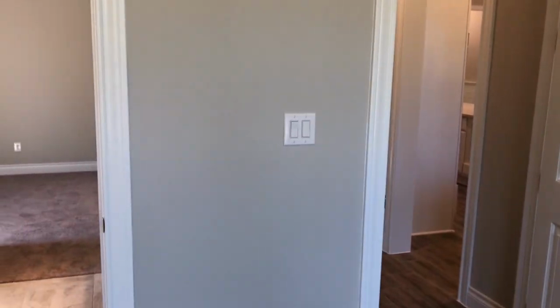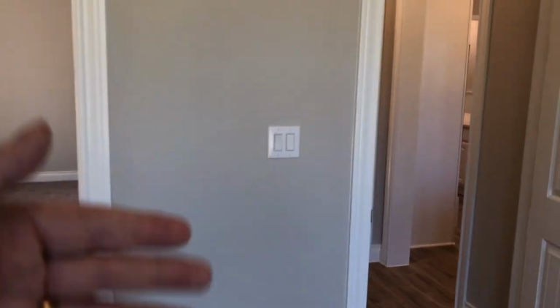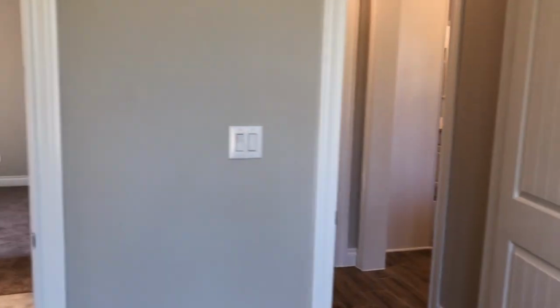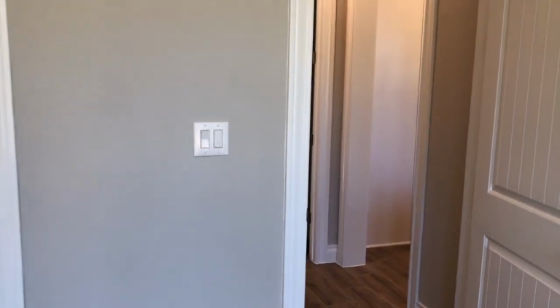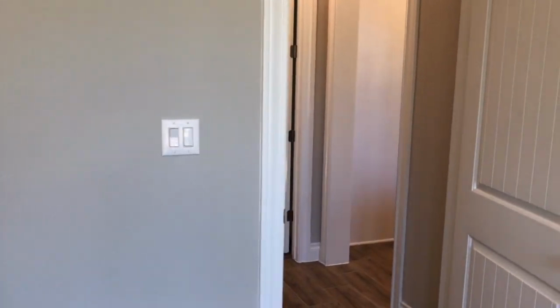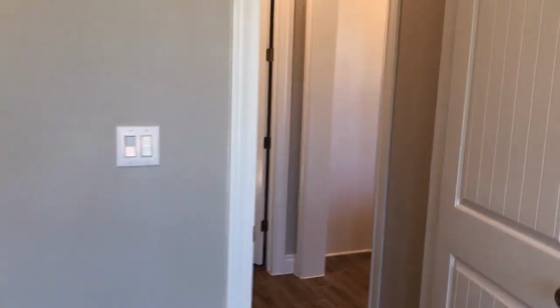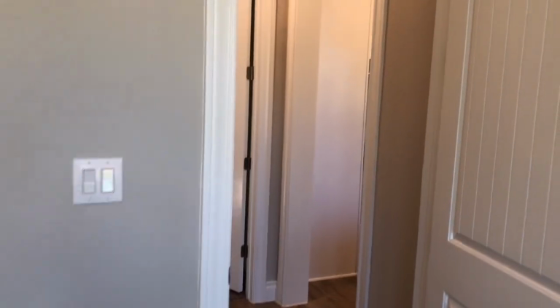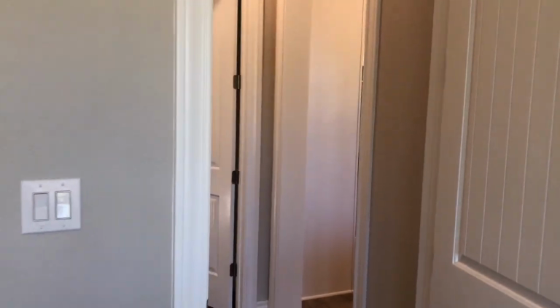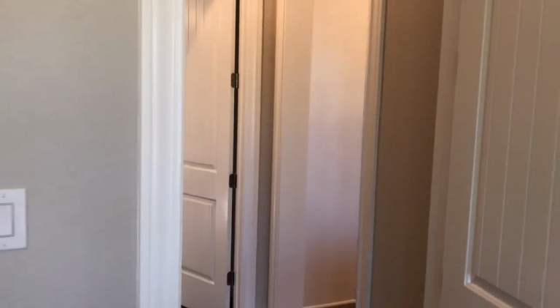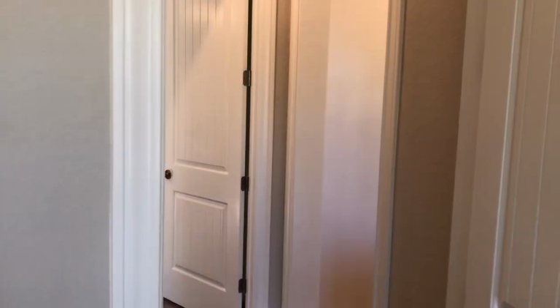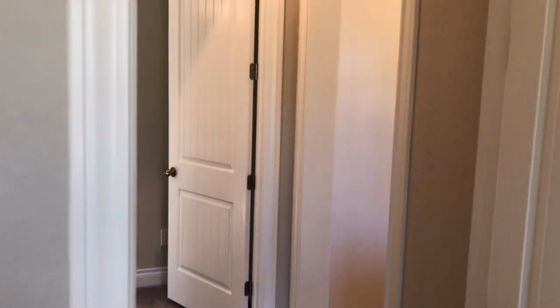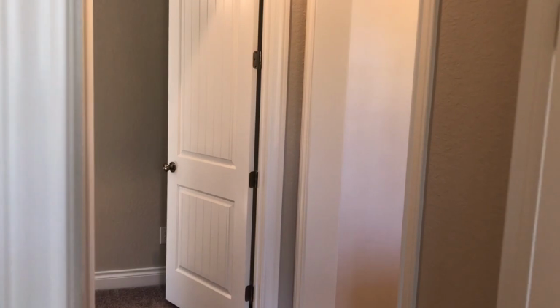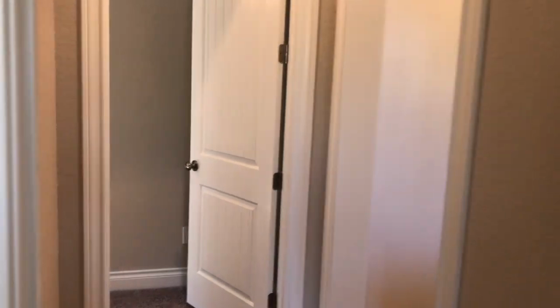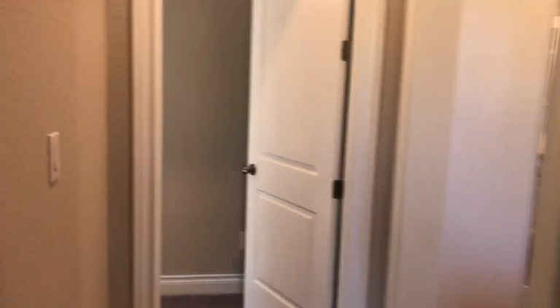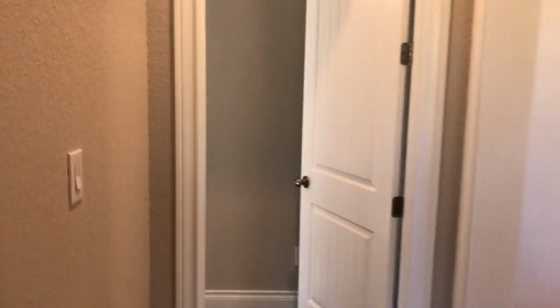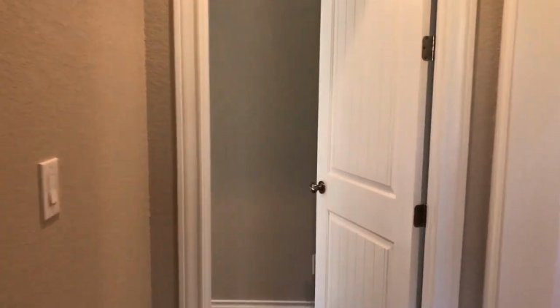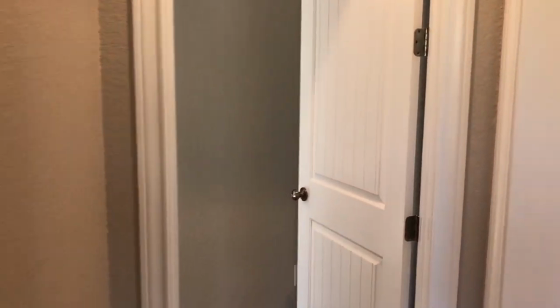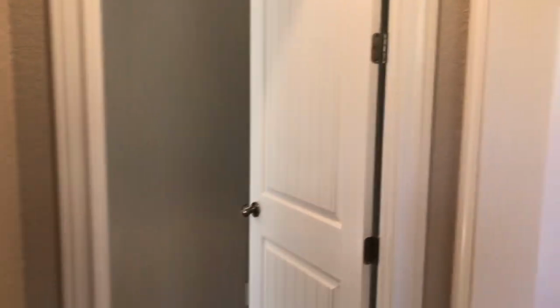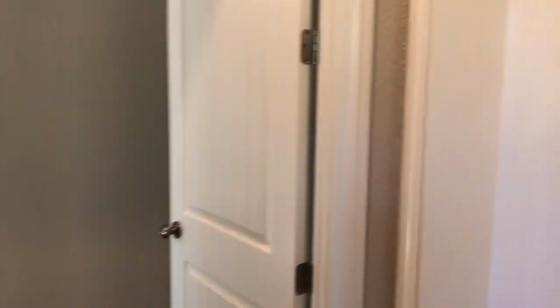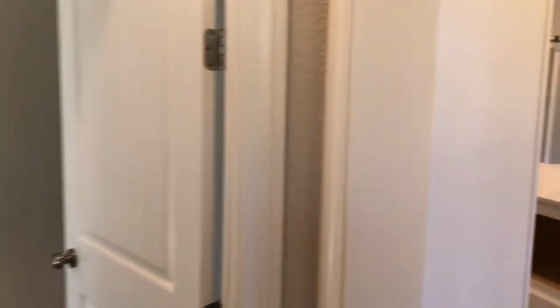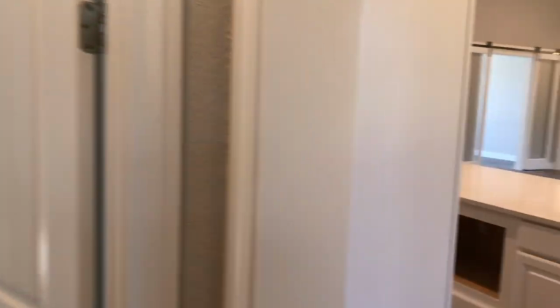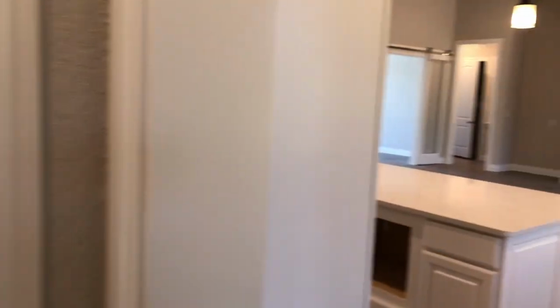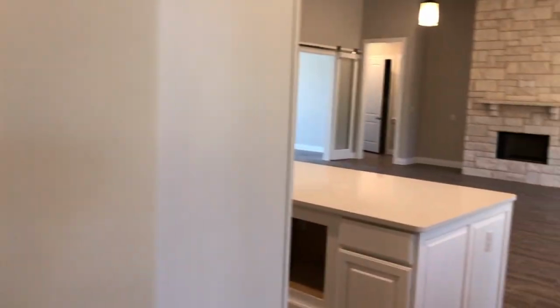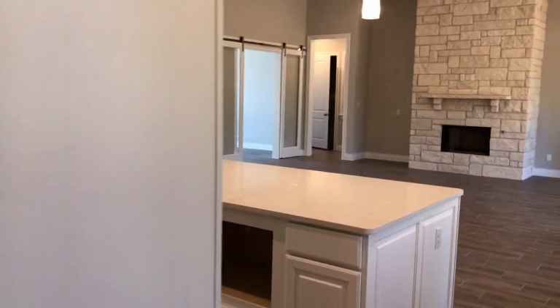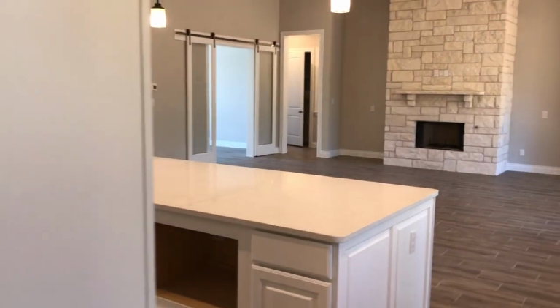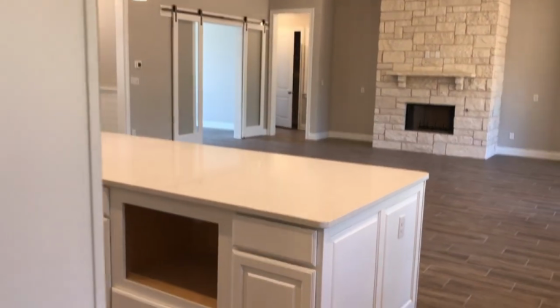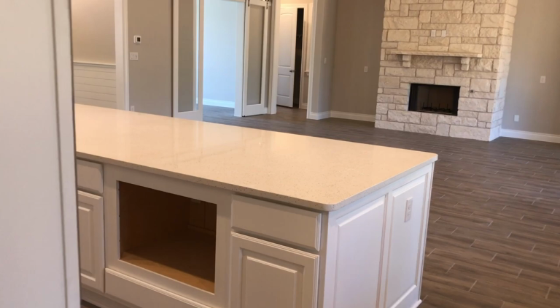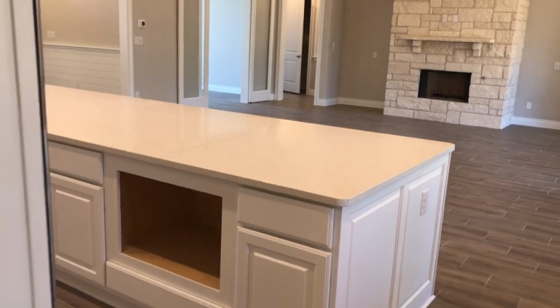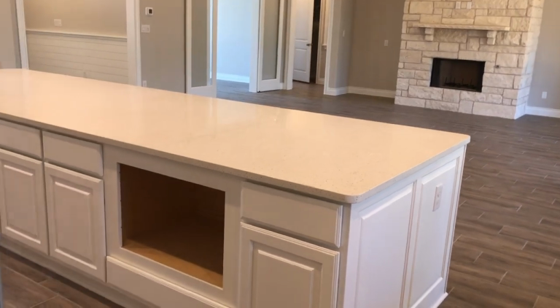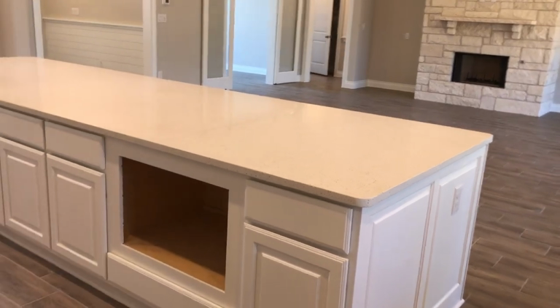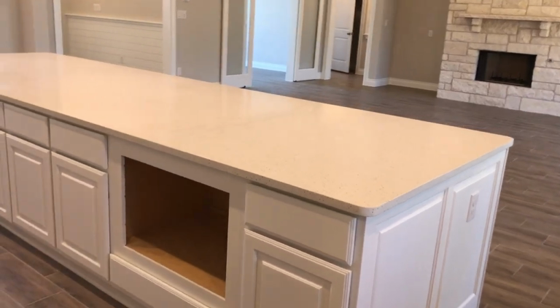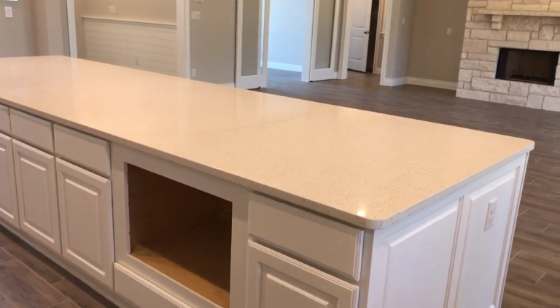This is where the stairs went up into that loft area in the model. And they haven't put the microwave in down there yet.